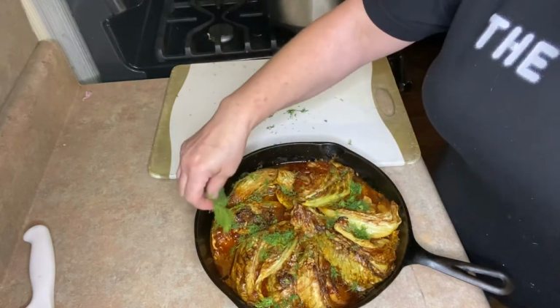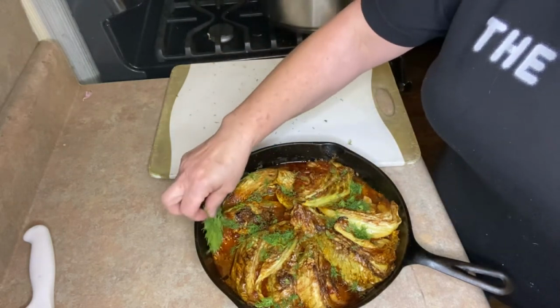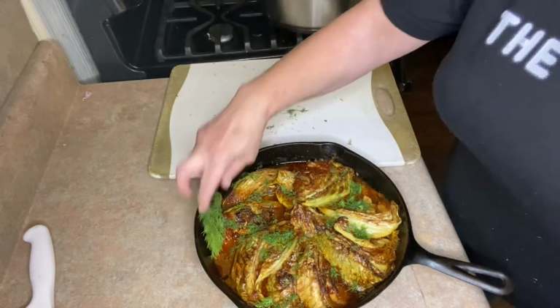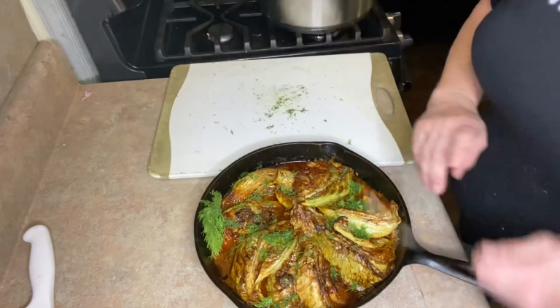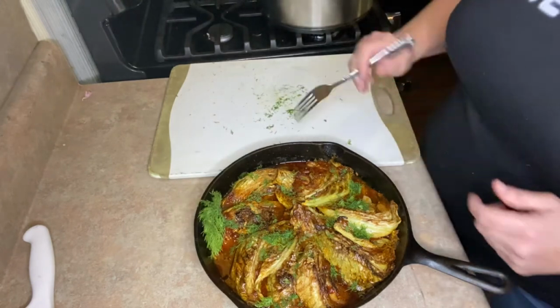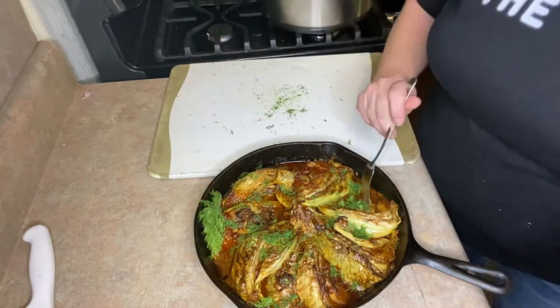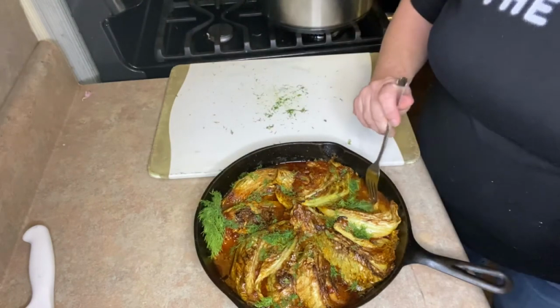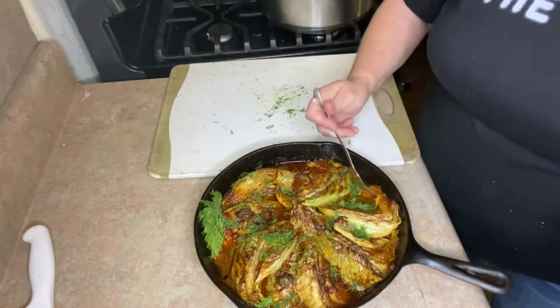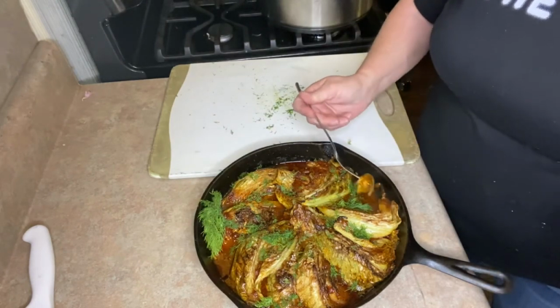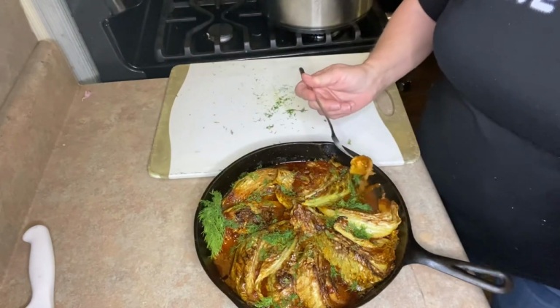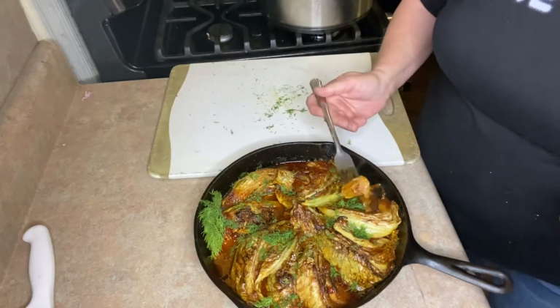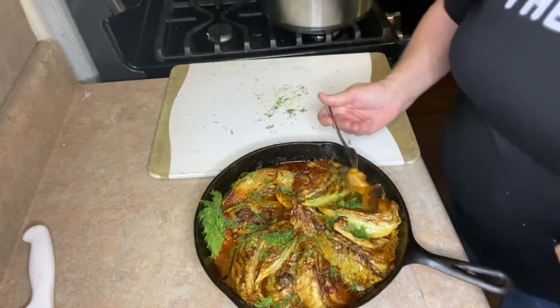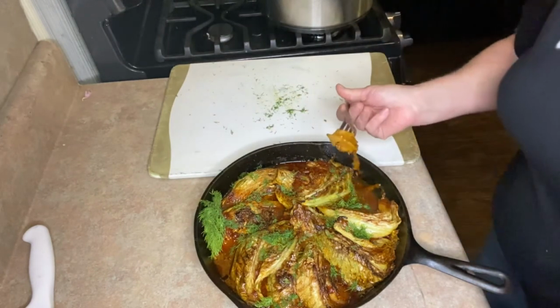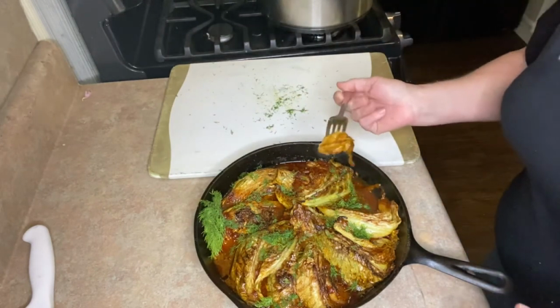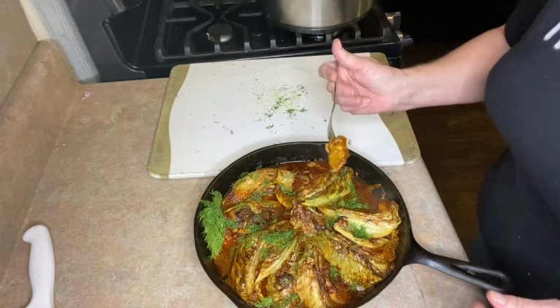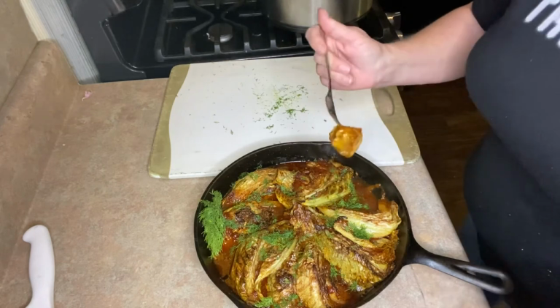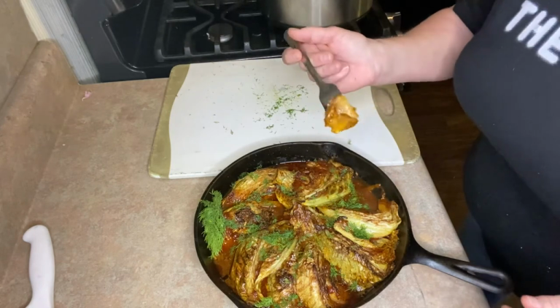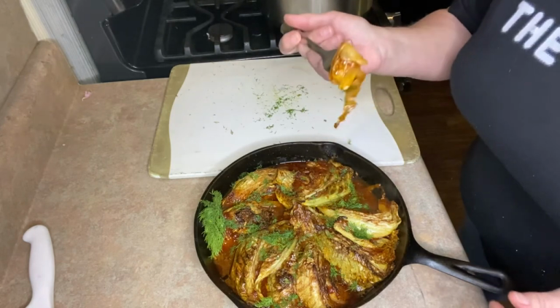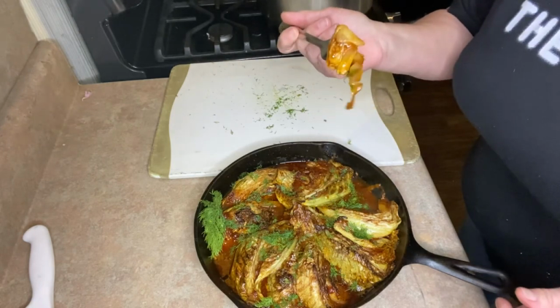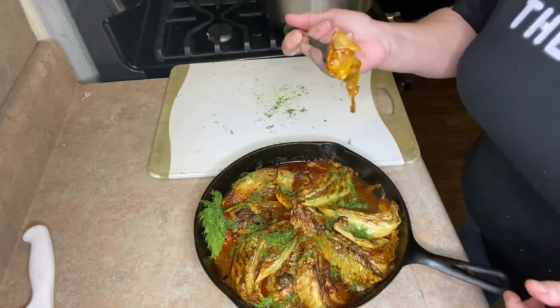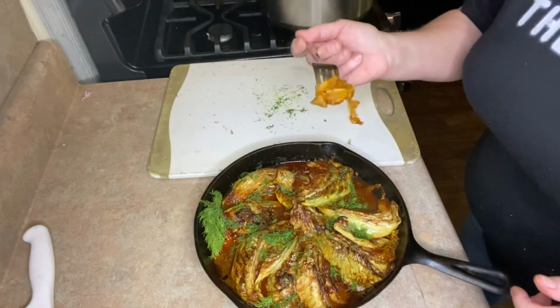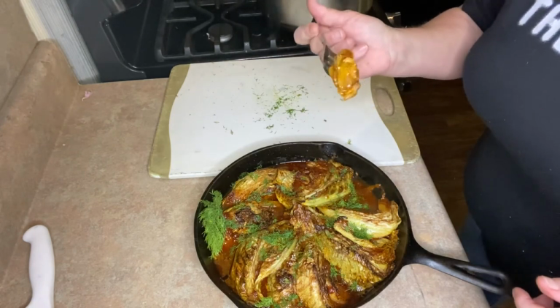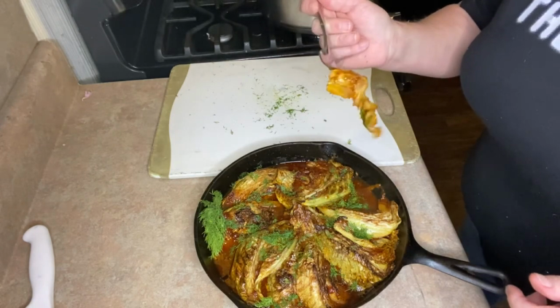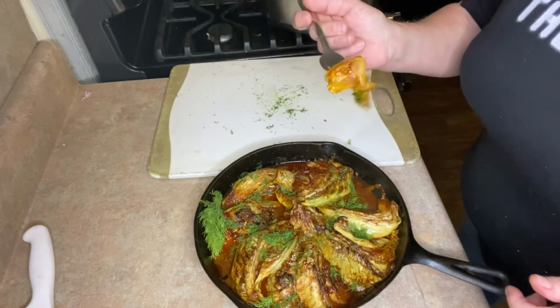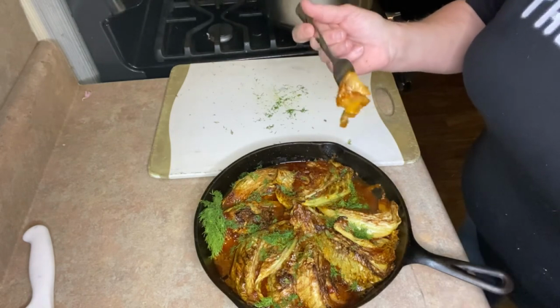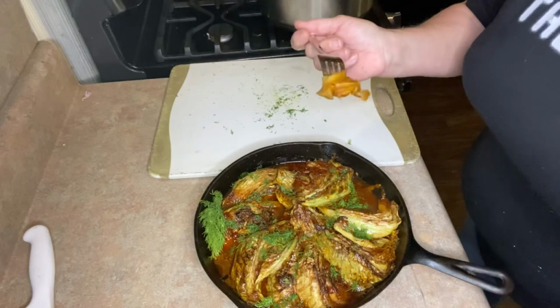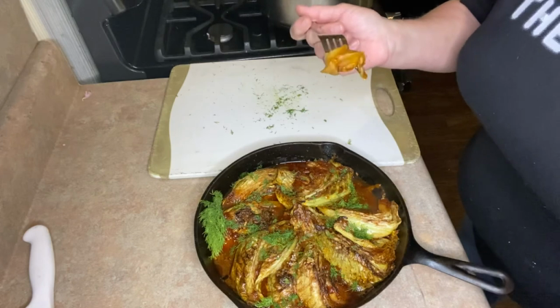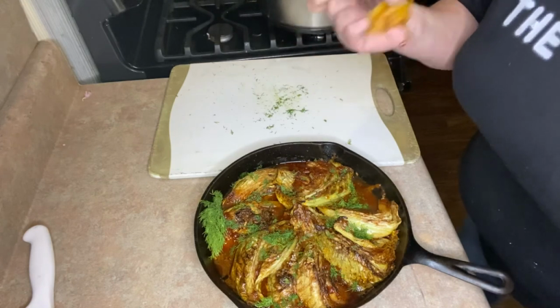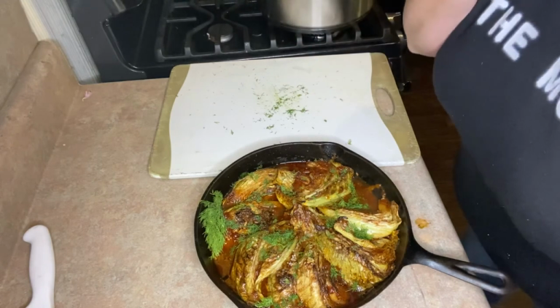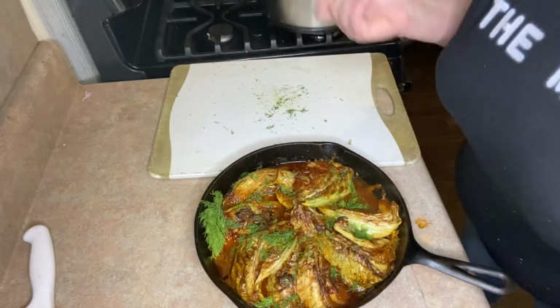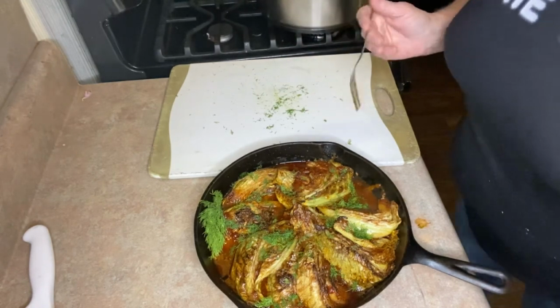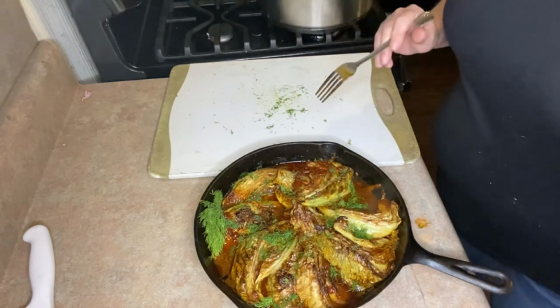Perfect braised cabbage. It is dynamite. The flavor is stupendous. And your family's going to love that one. I'm going to just eat it. Mmm.